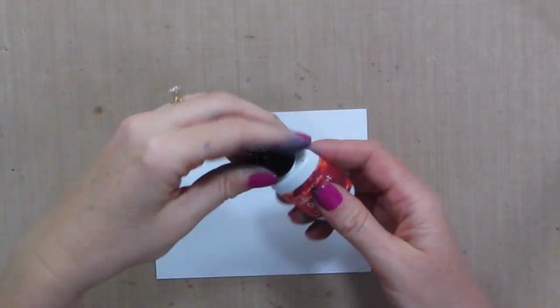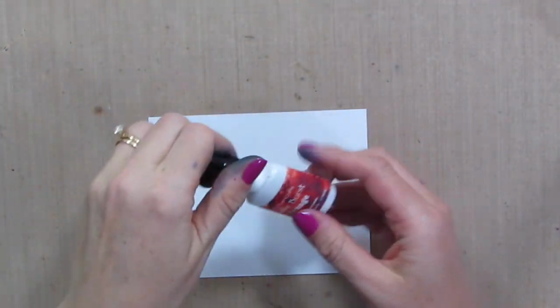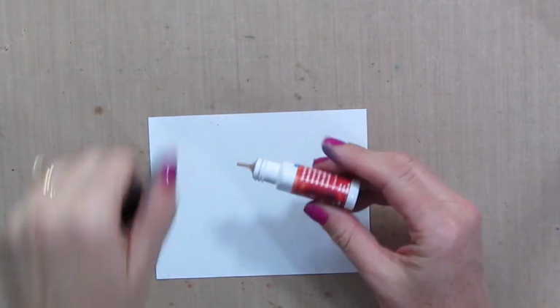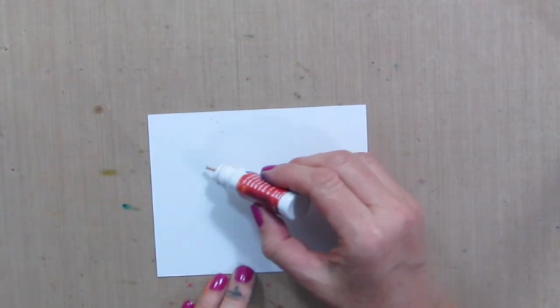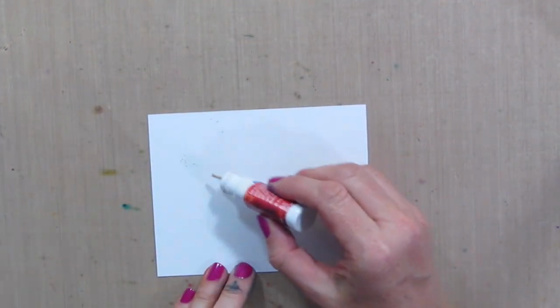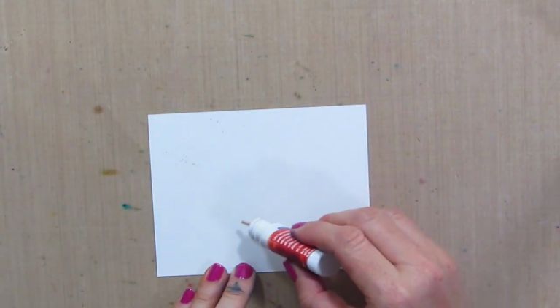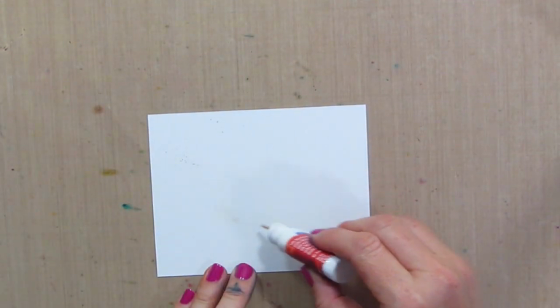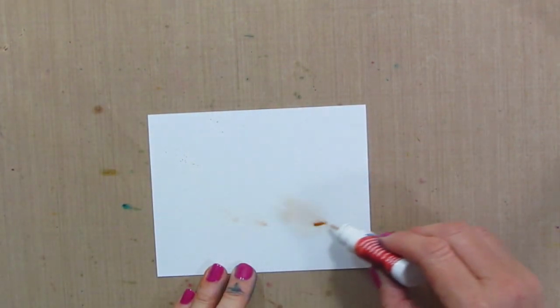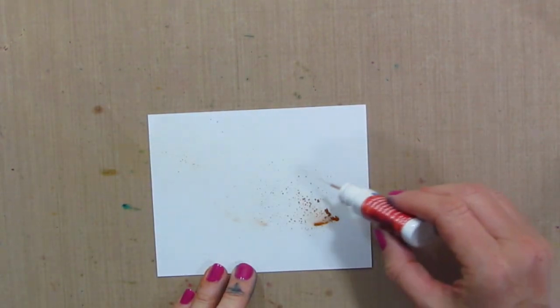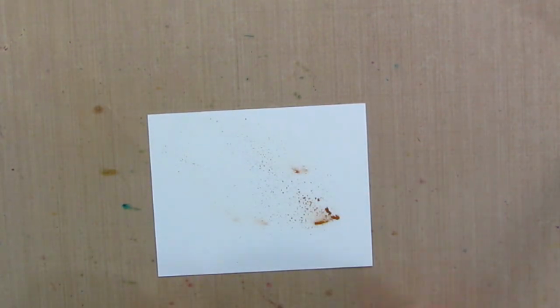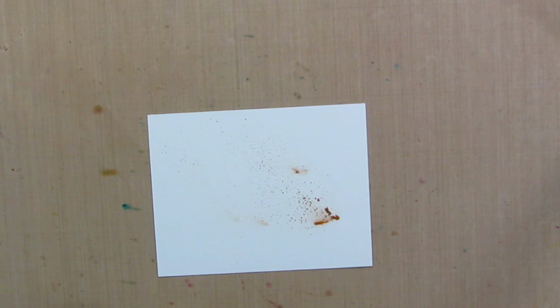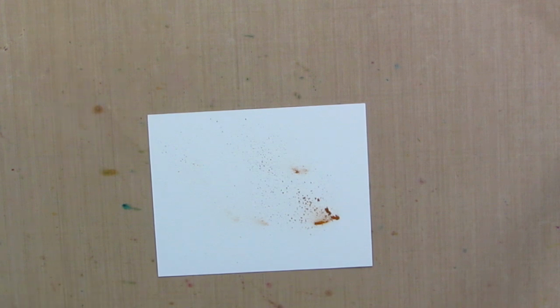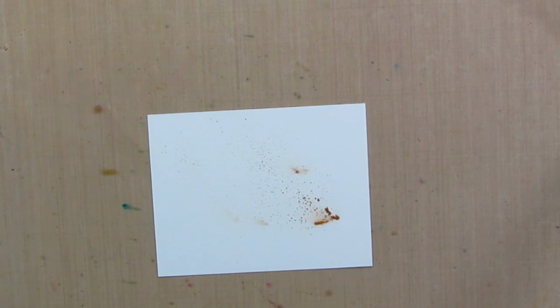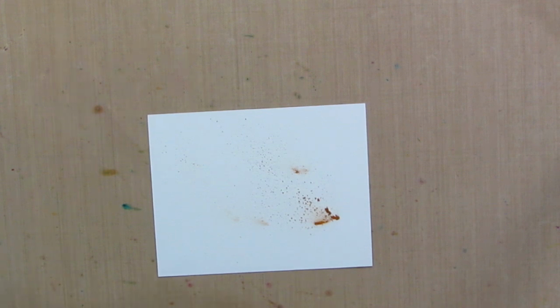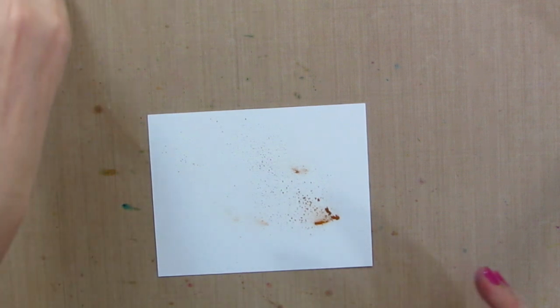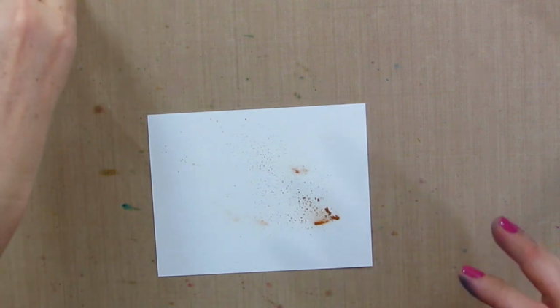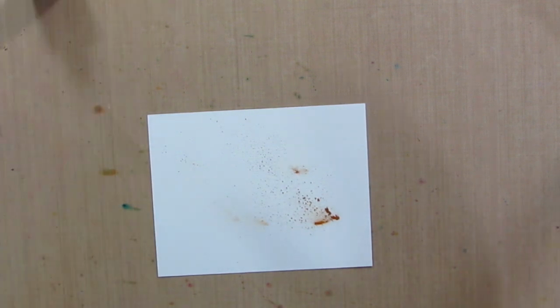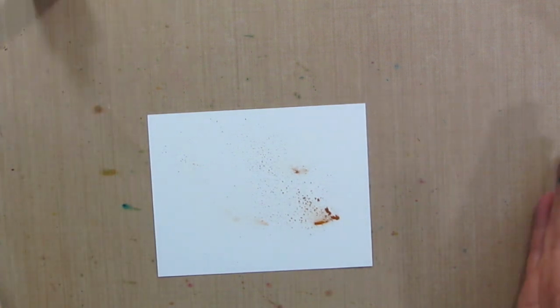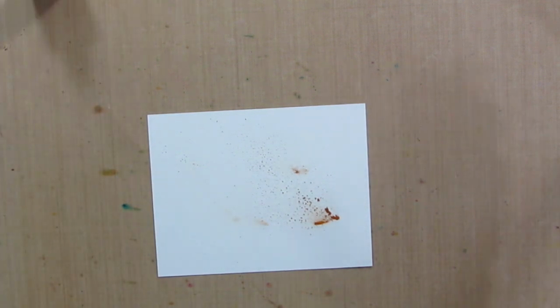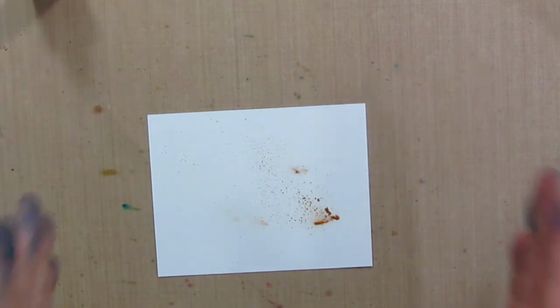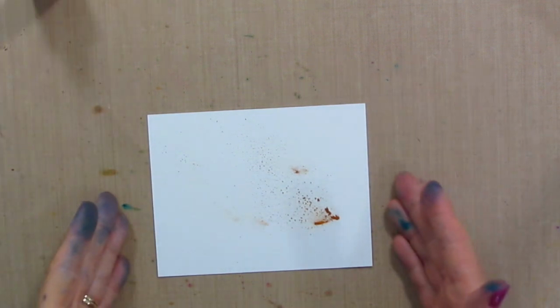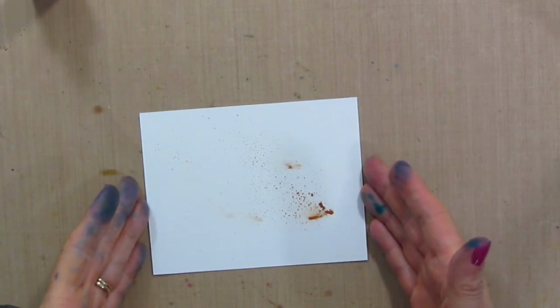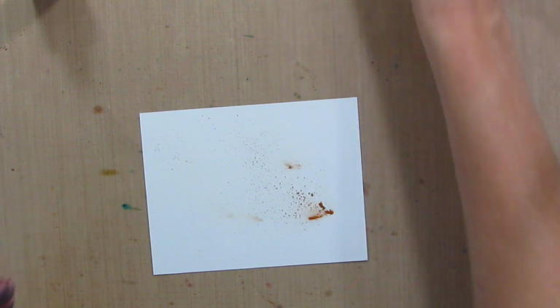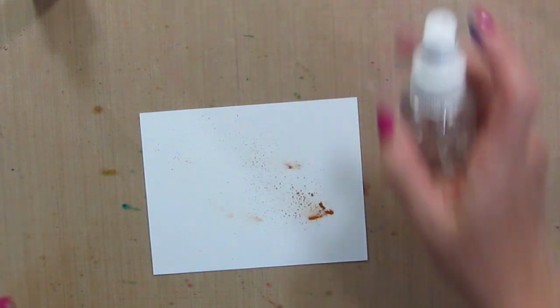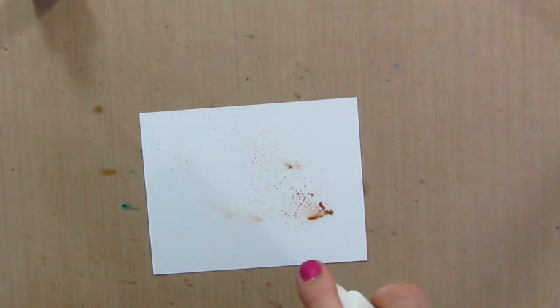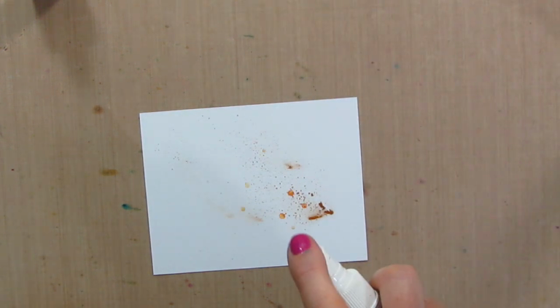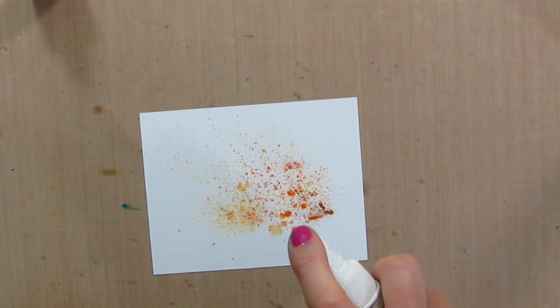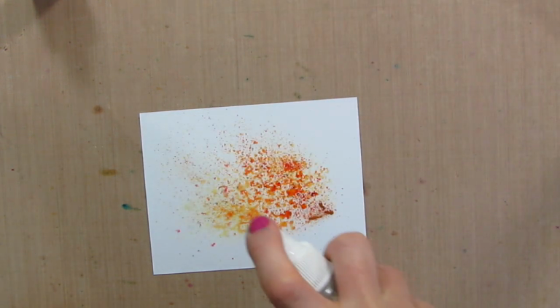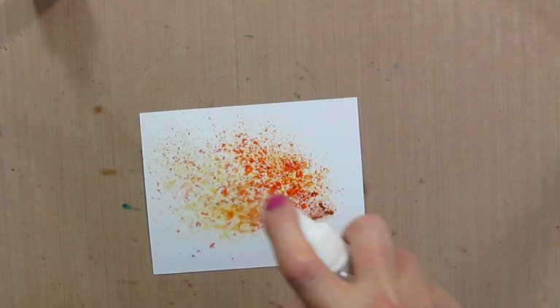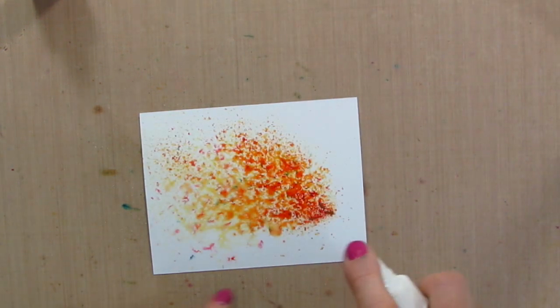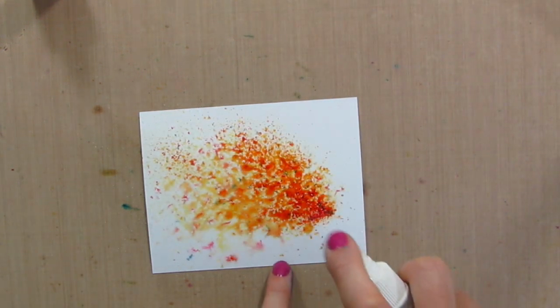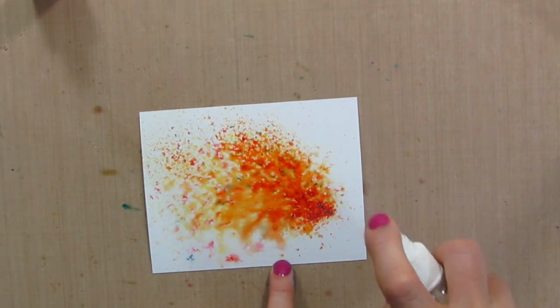On this one, I am going to add my orange — I'm just going to squeeze it out and get some of that pigment on there. I got a lot of pigment; this stuff goes a long way. So when I spray this down, we are going to get tons of color here.